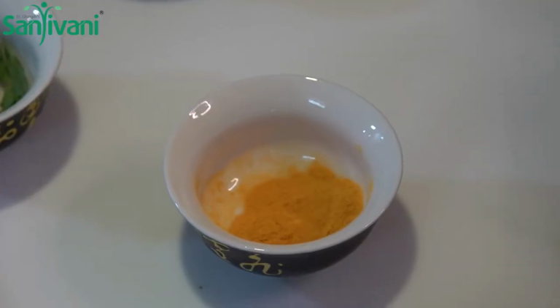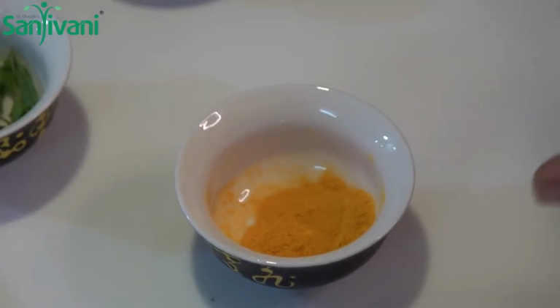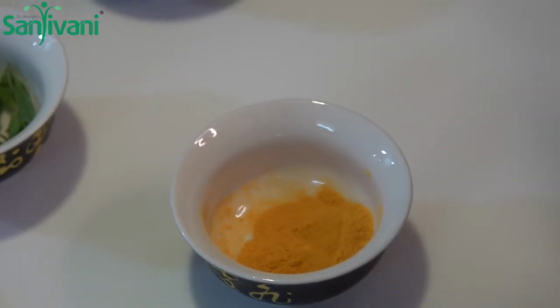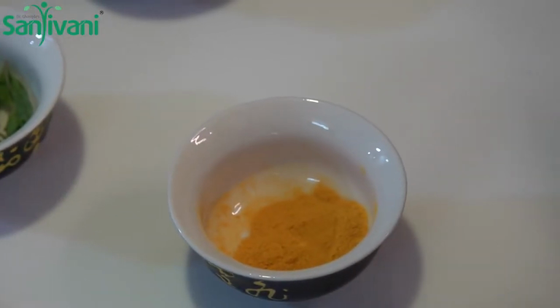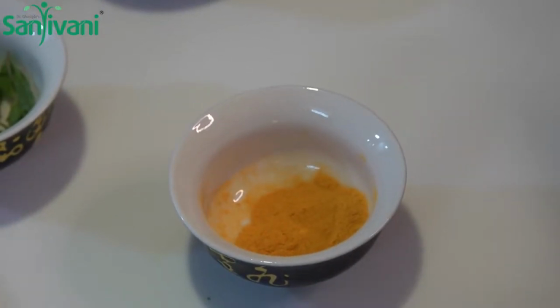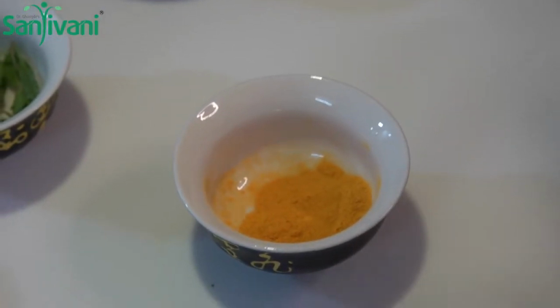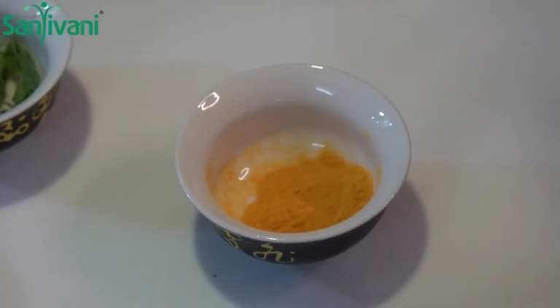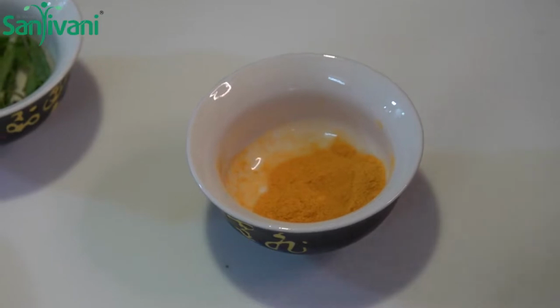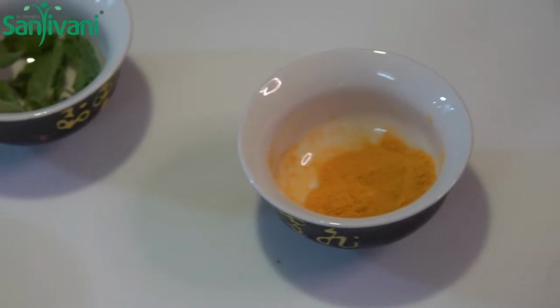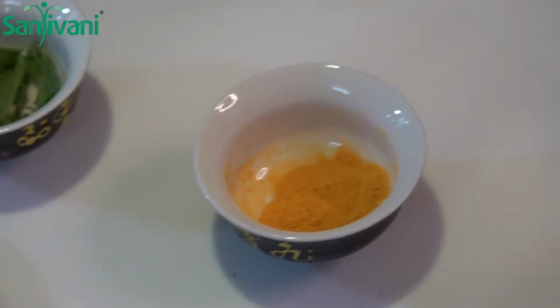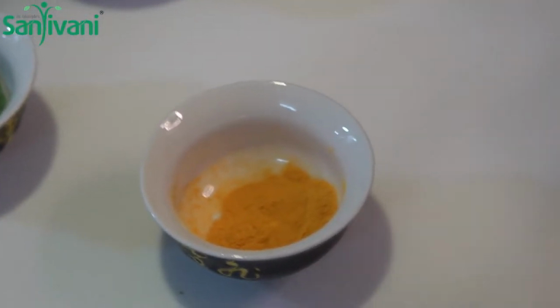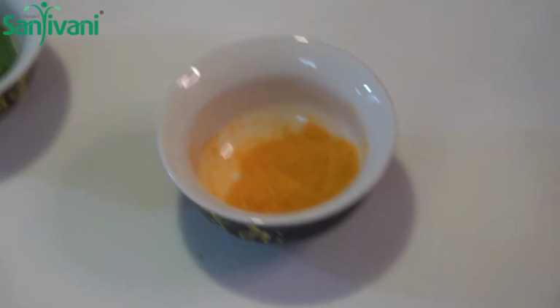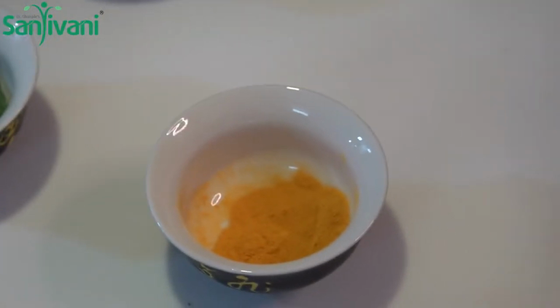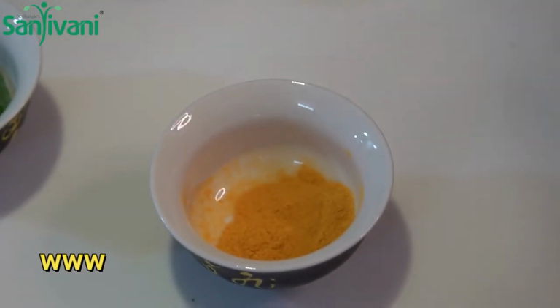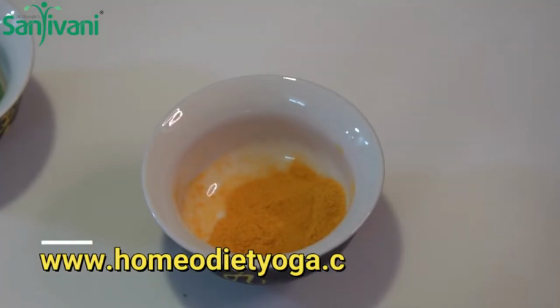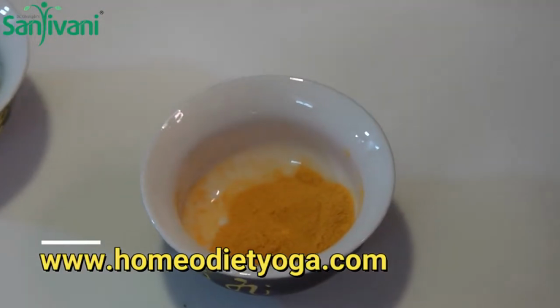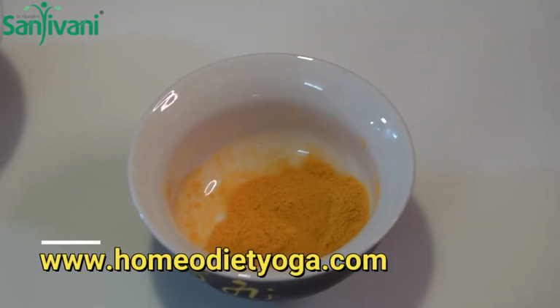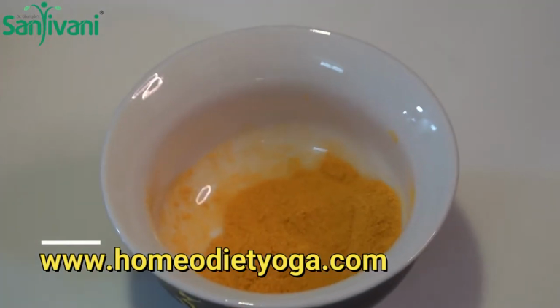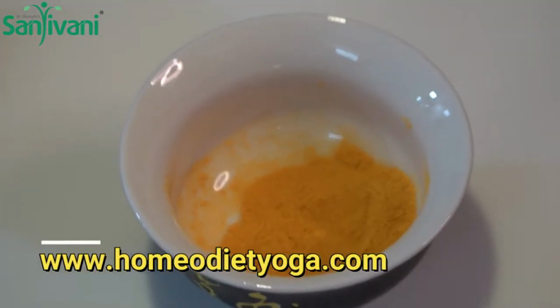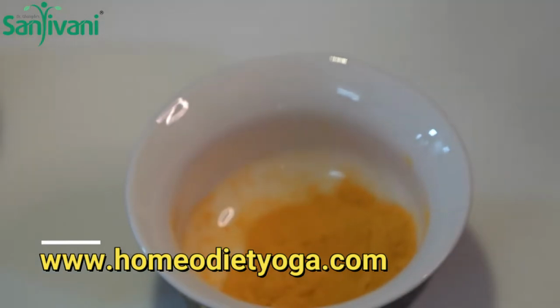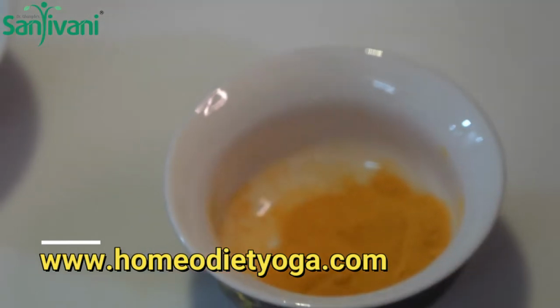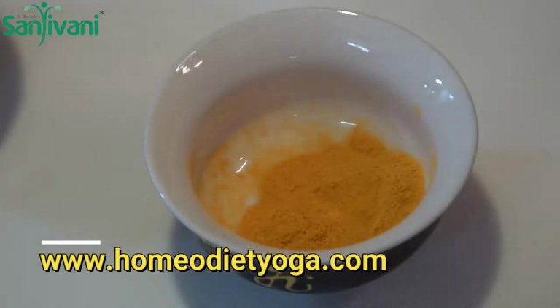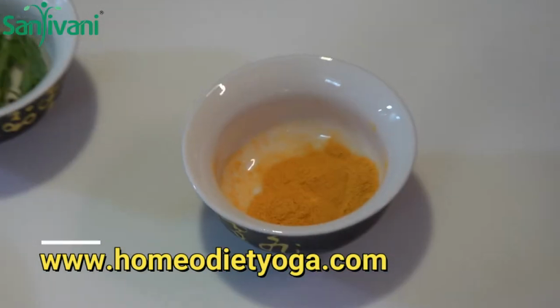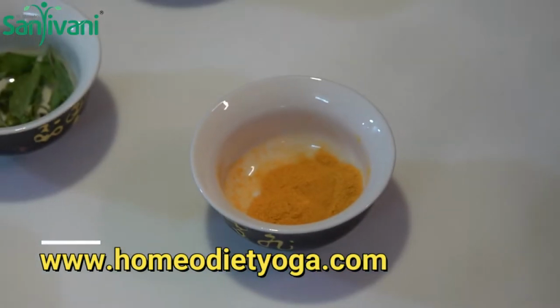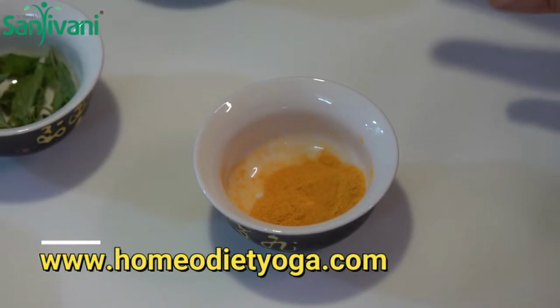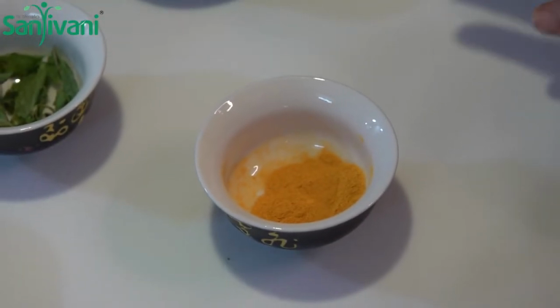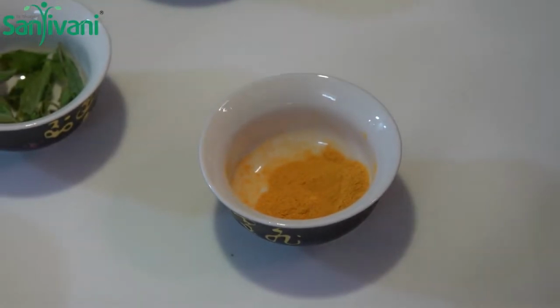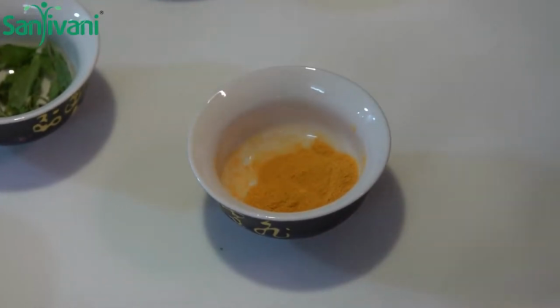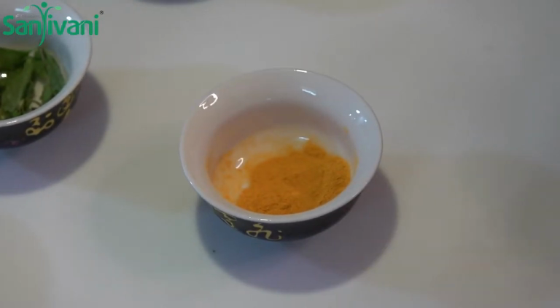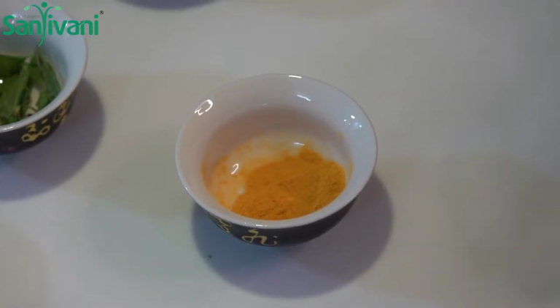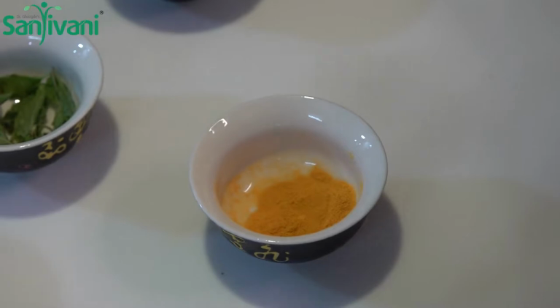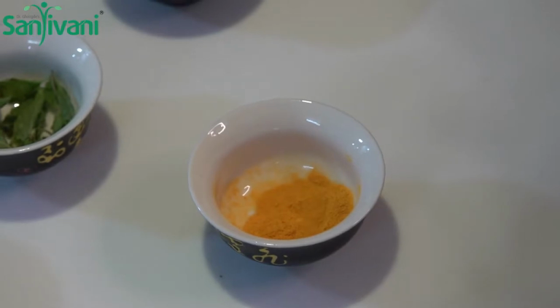Curcumin is anti-inflammatory, anti-viral, anti-mutagenic, anti-carcinogenic. You just name it and it has a beneficial effect on it.